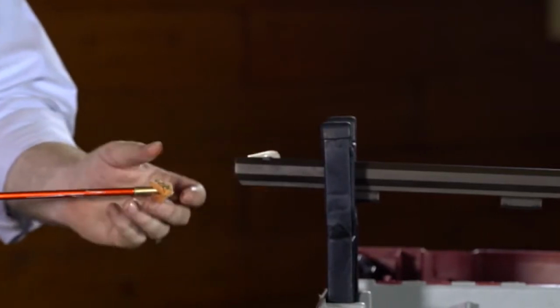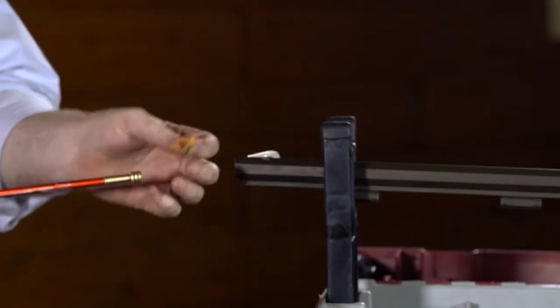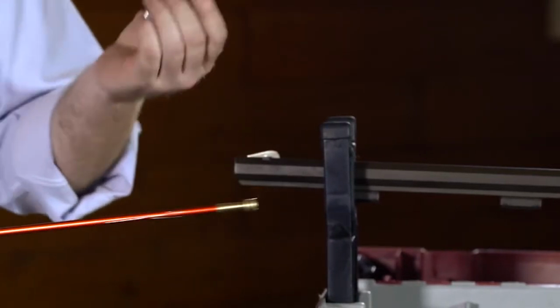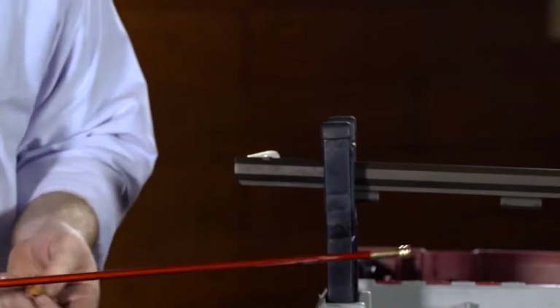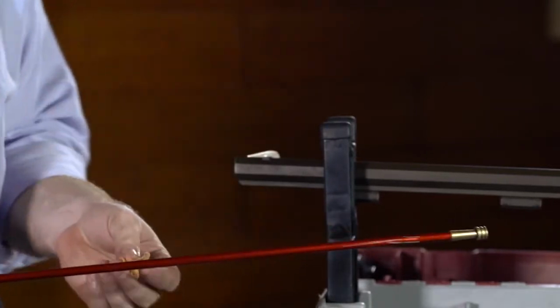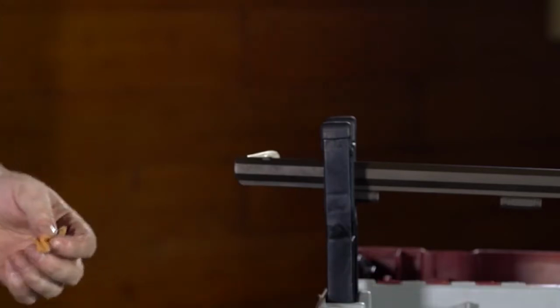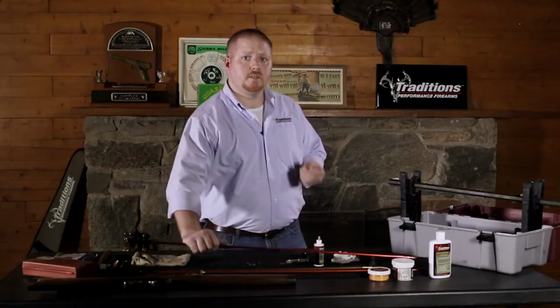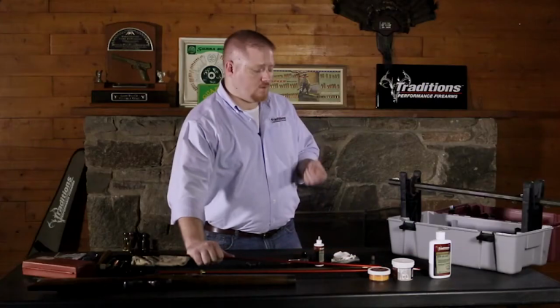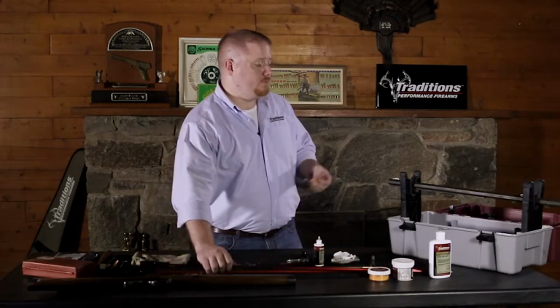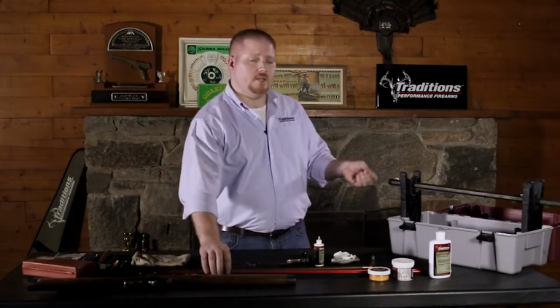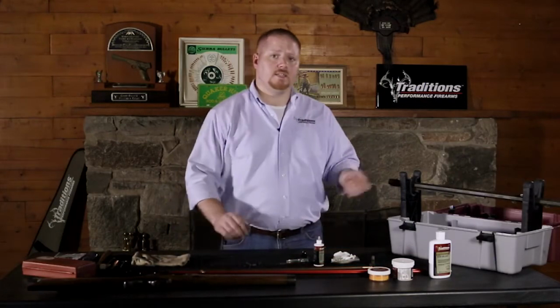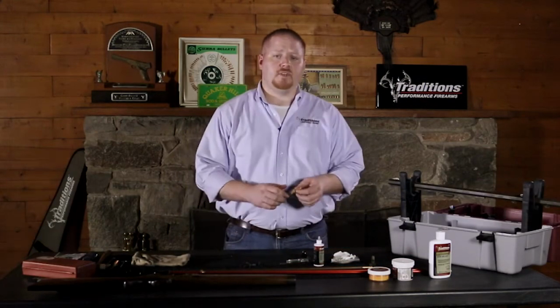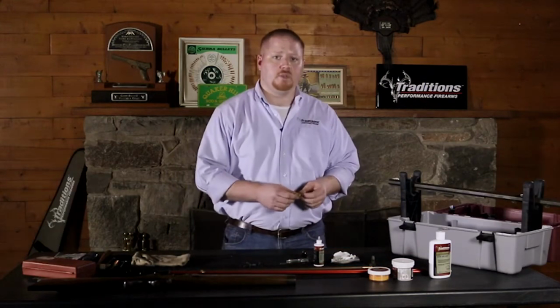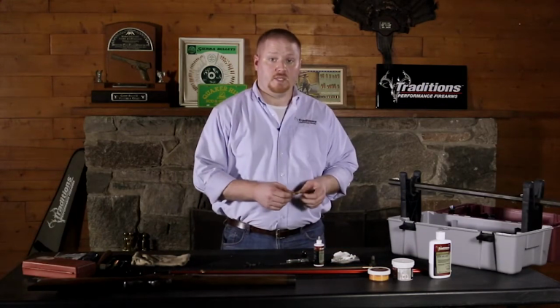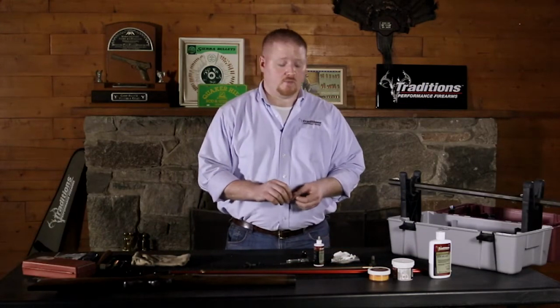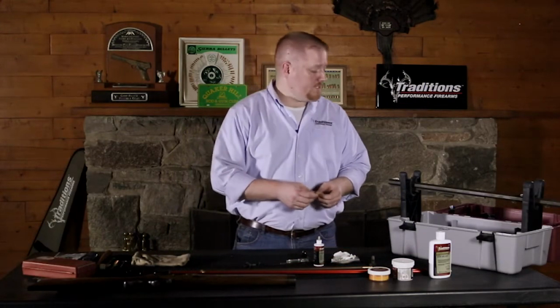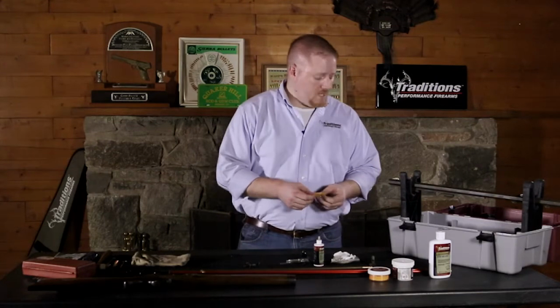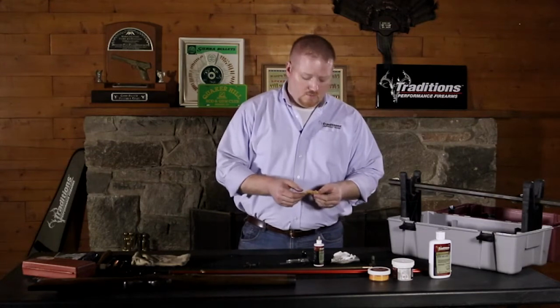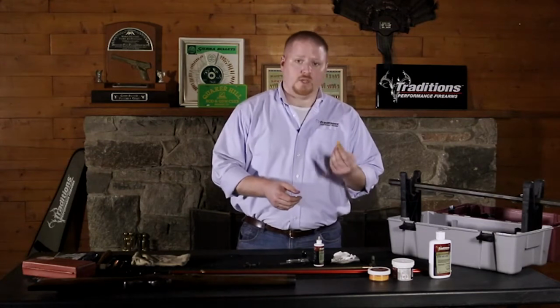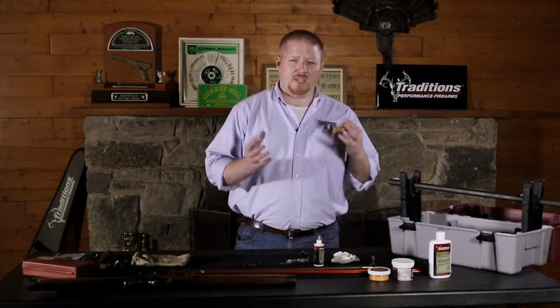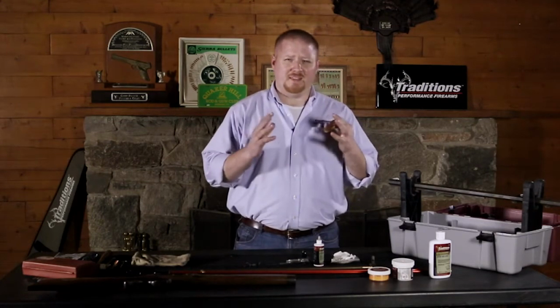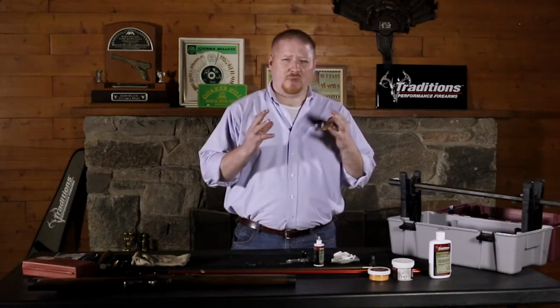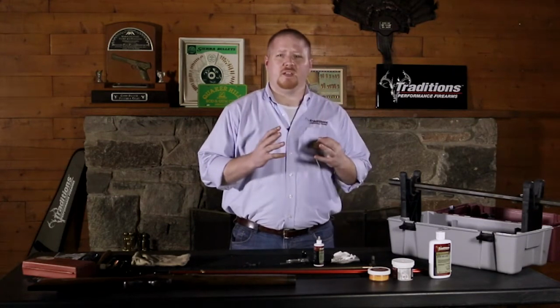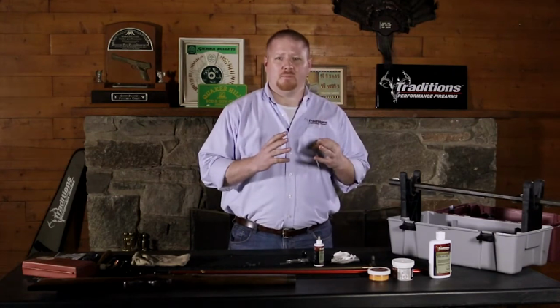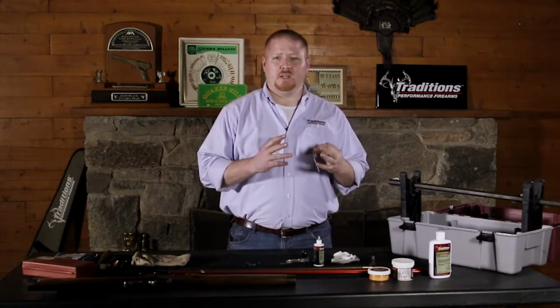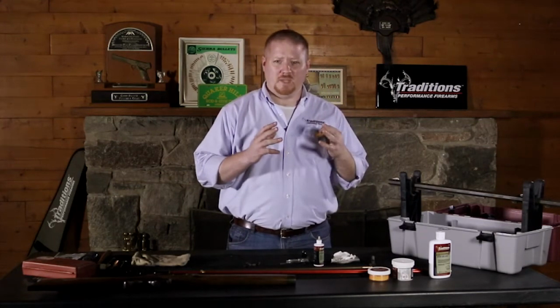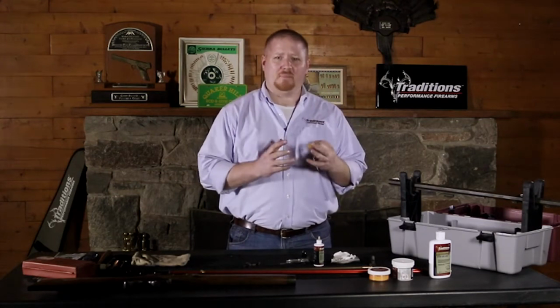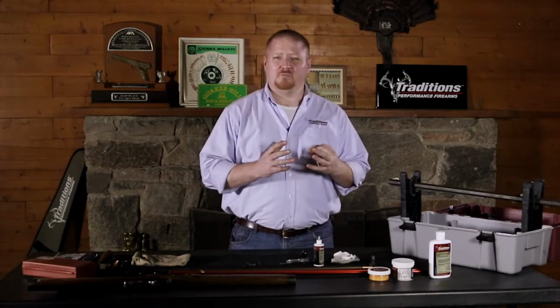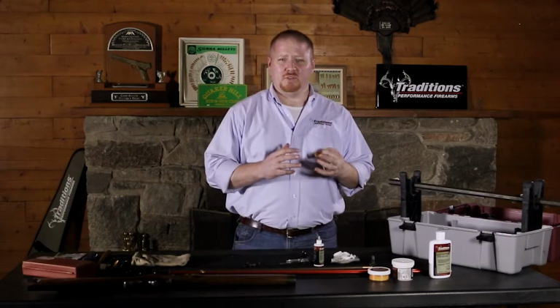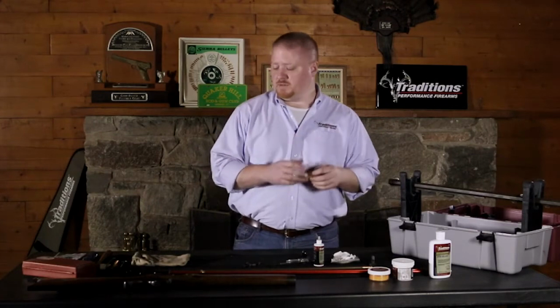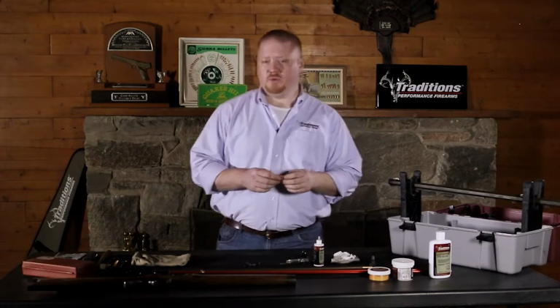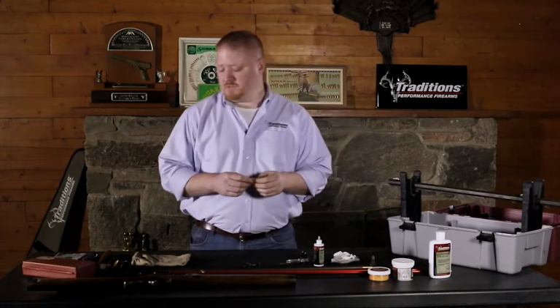Normally we would let that set about 10 to 15 minutes in order to penetrate the lead and copper fouling that's built up on the inside of the rifling, as well as to help break up any extra powder fouling that might be in there from any black powder you've been shooting. Black powder is typically pretty corrosive.